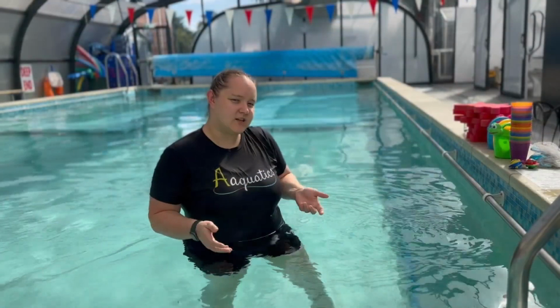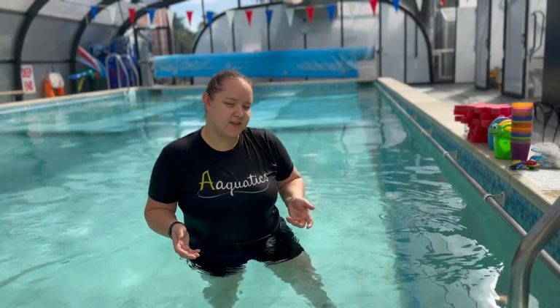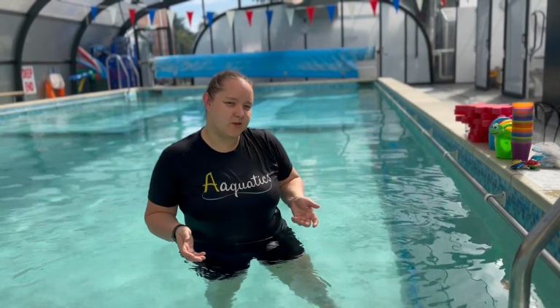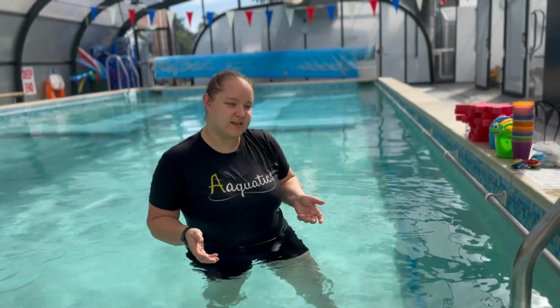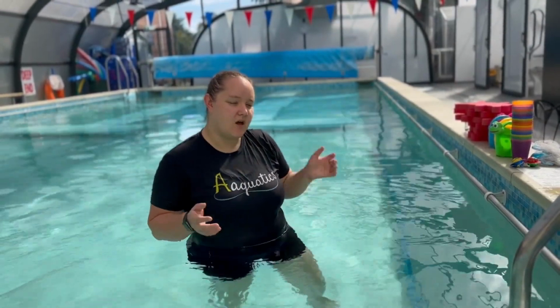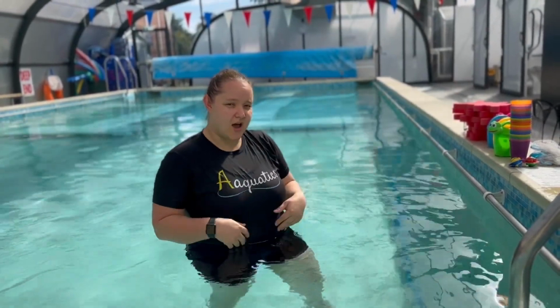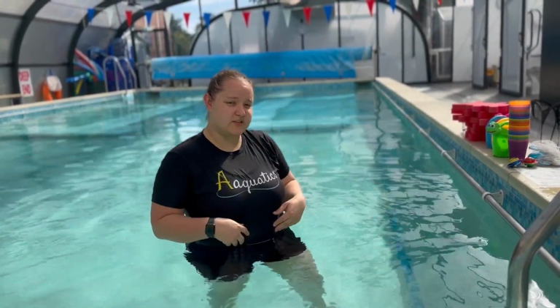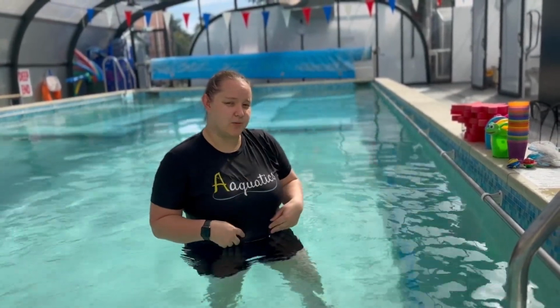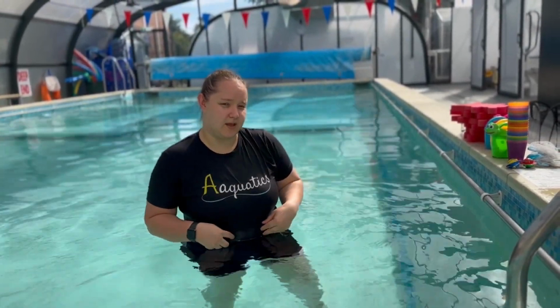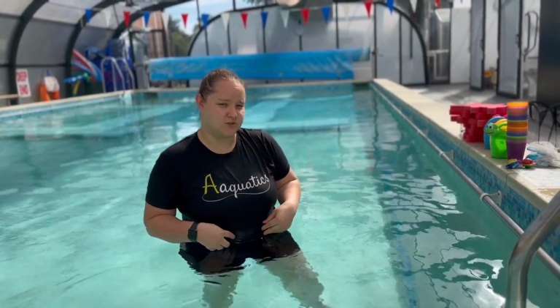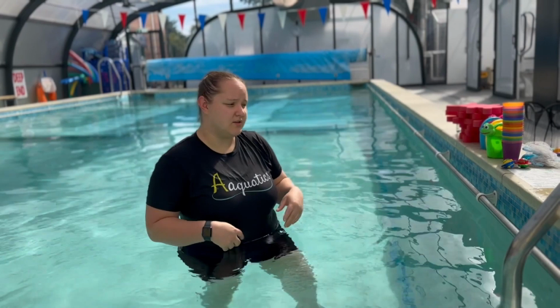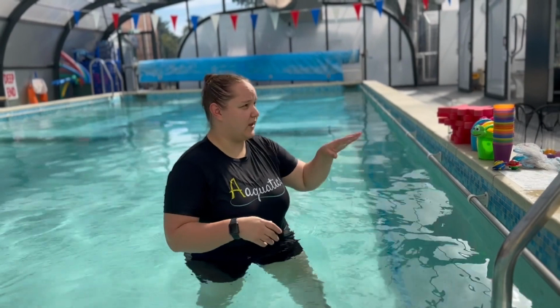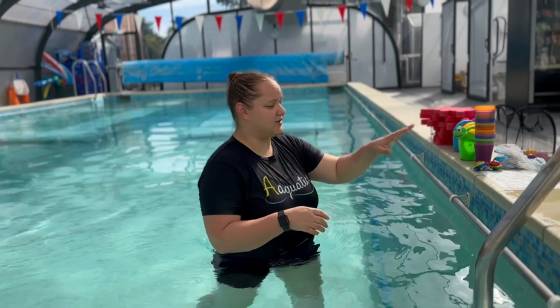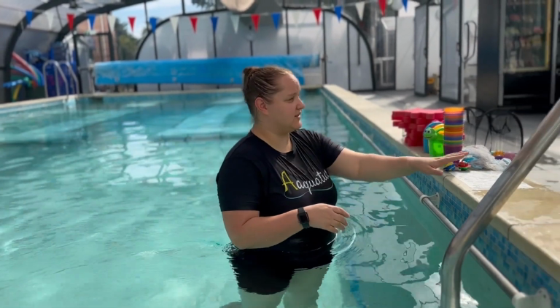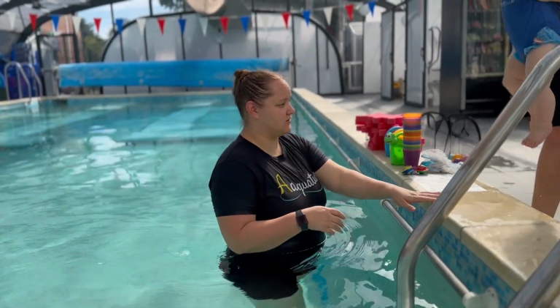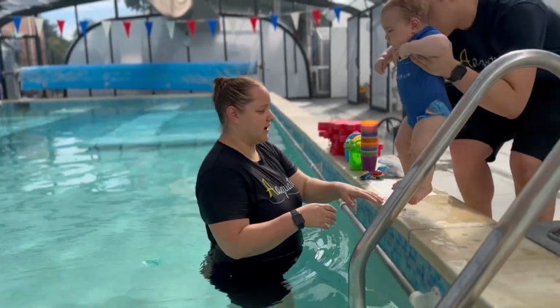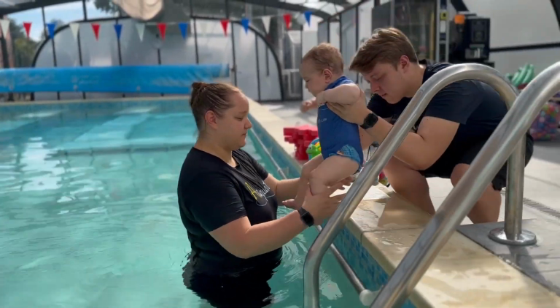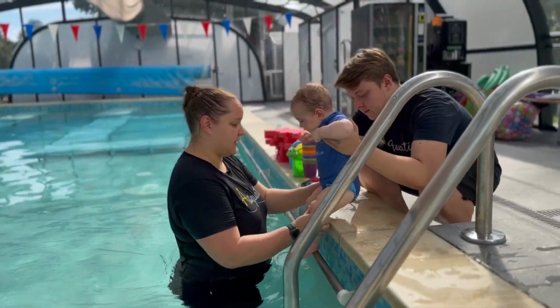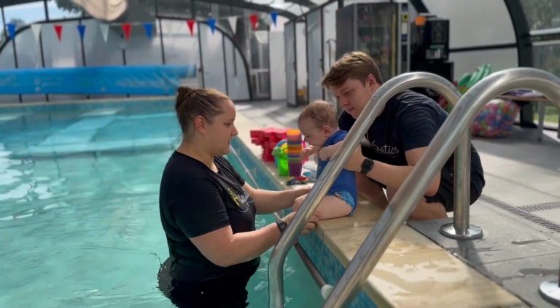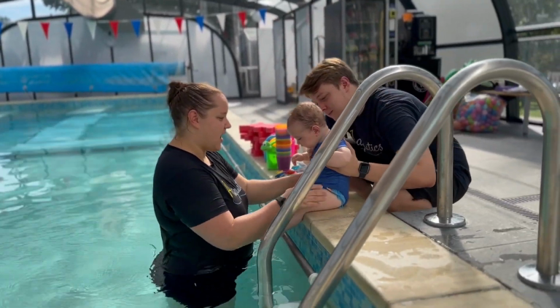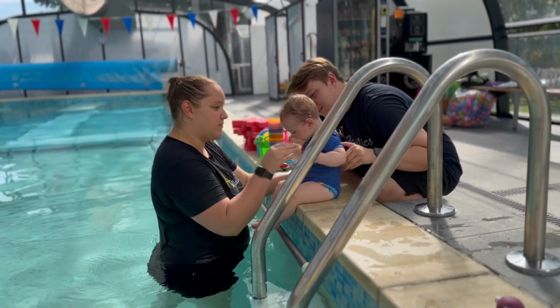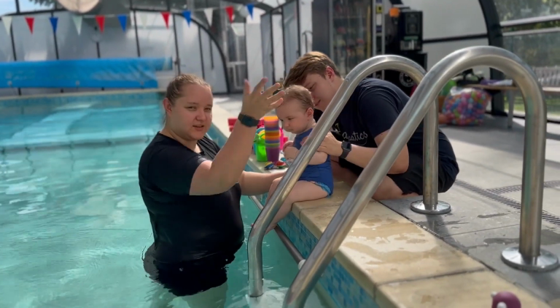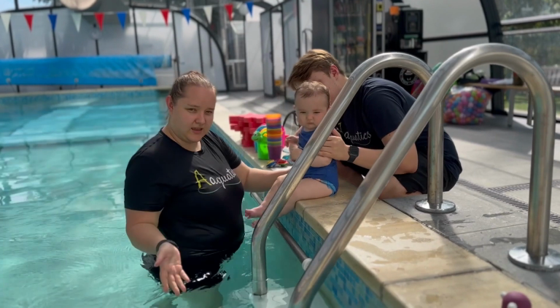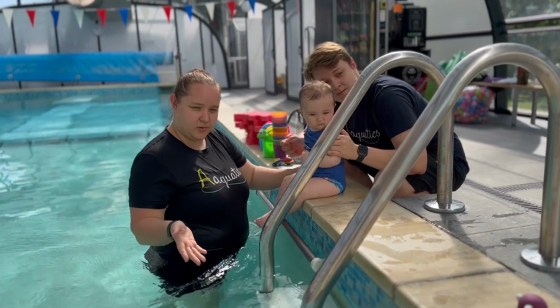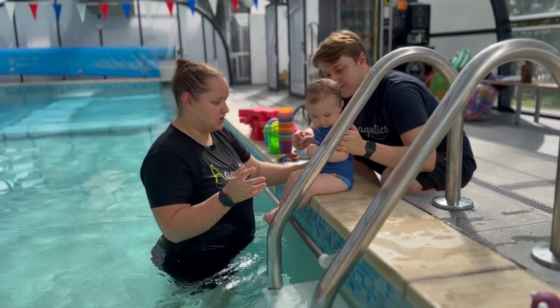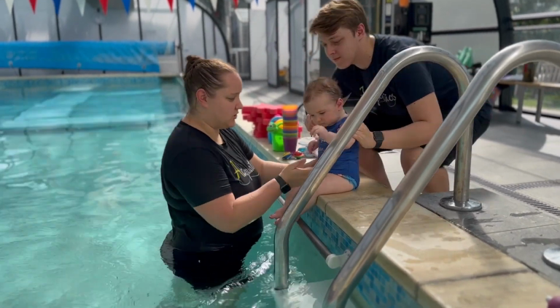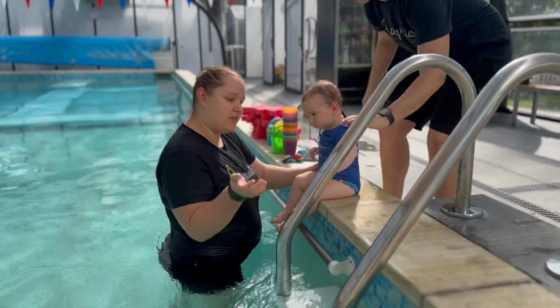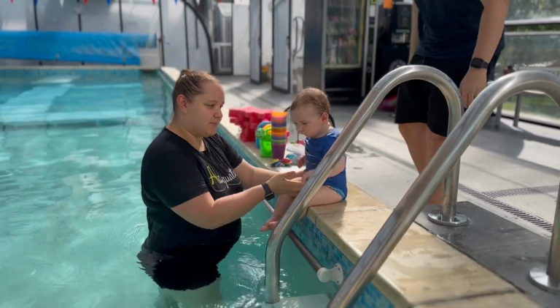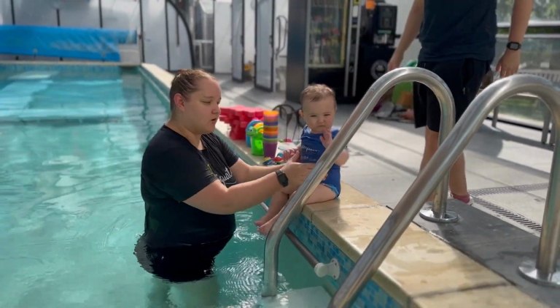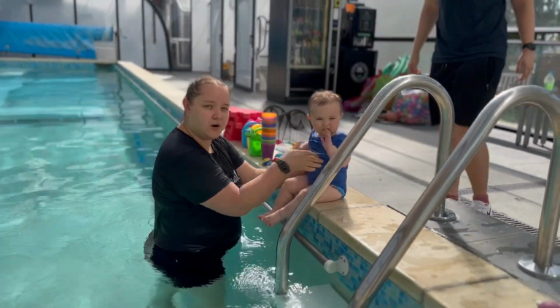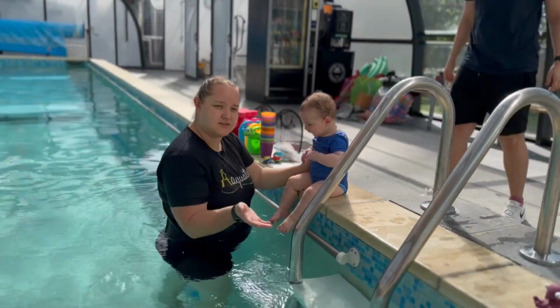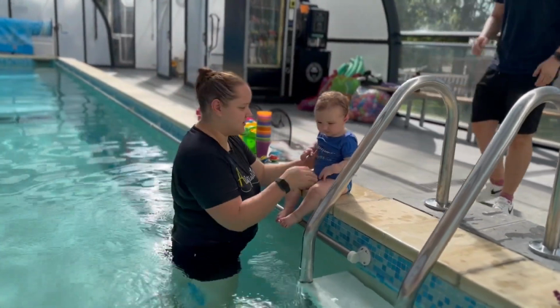Alternatively, there is another way to get in. As a former teacher, I'll get in the water first, so we can have this one sitting on the other side. That's it. Then mum or dad can get in, as I've just shown you. They can take baby, or I can pass to them.